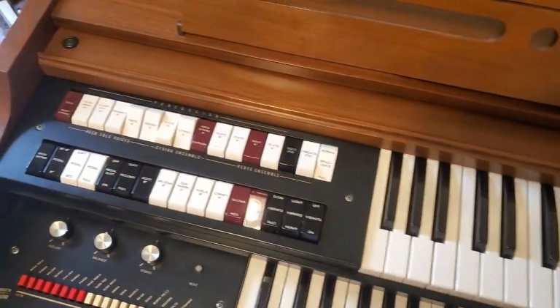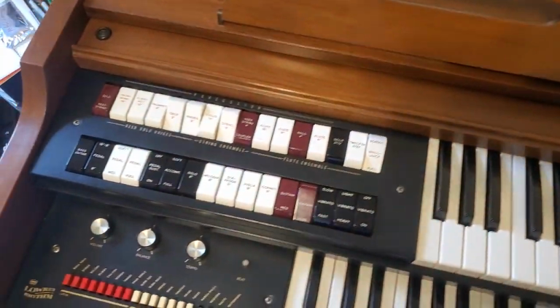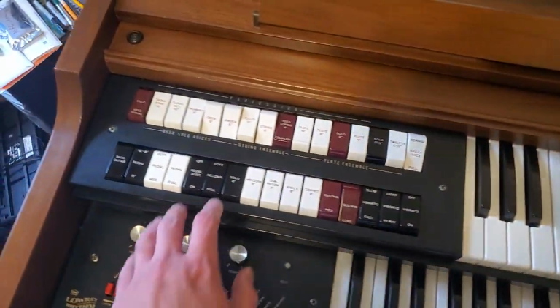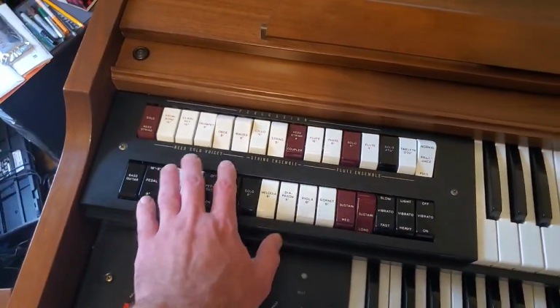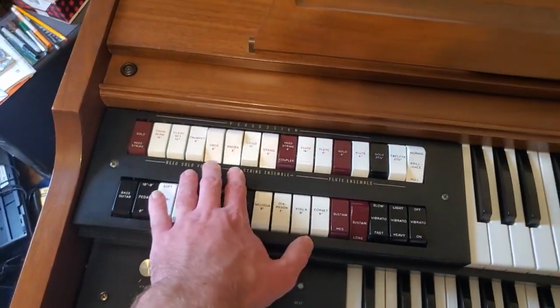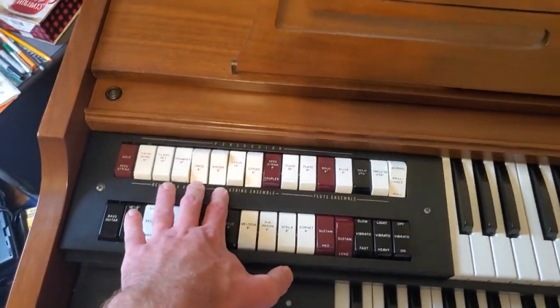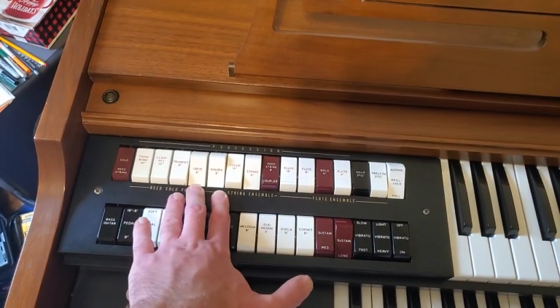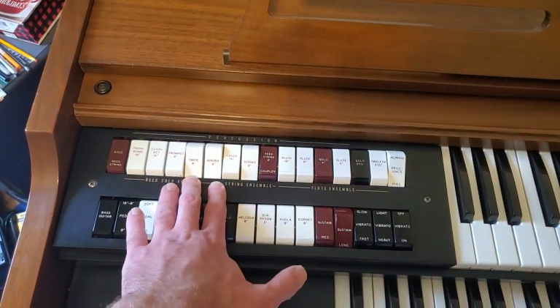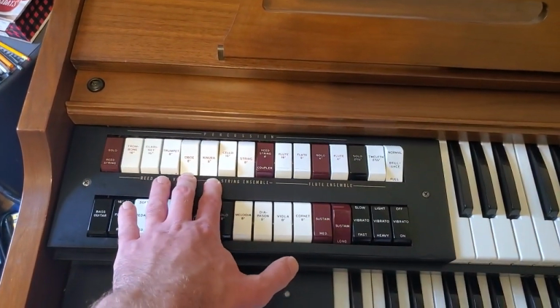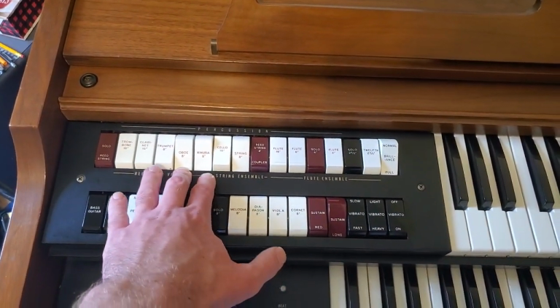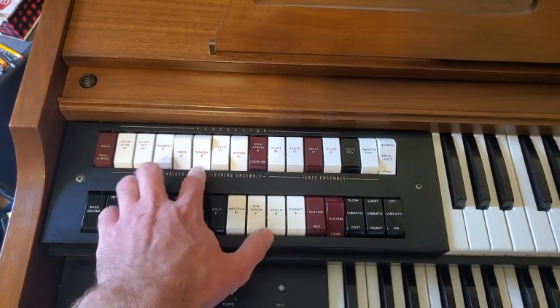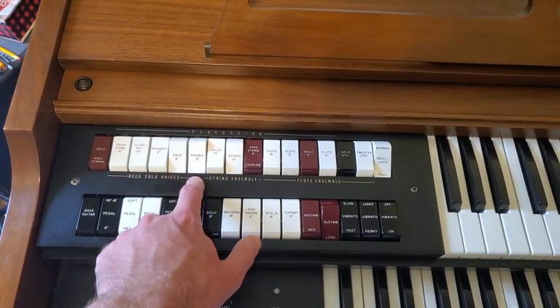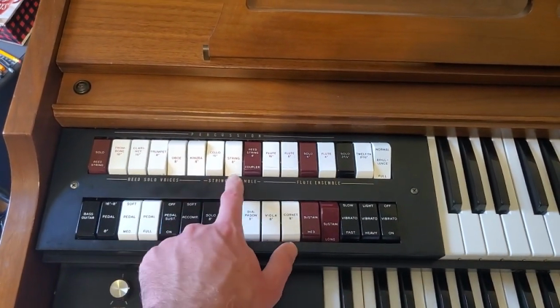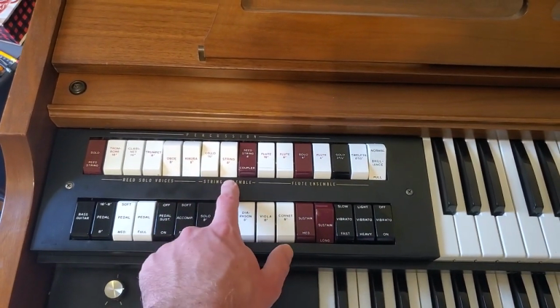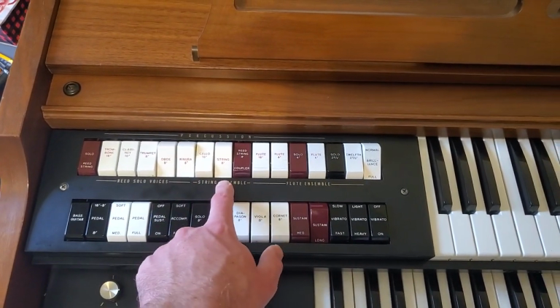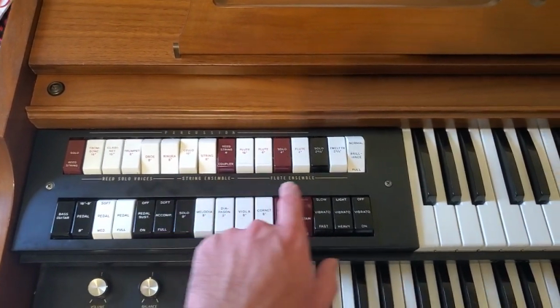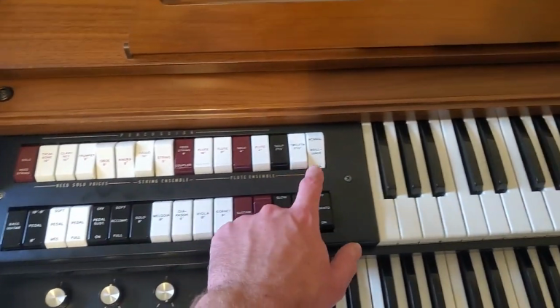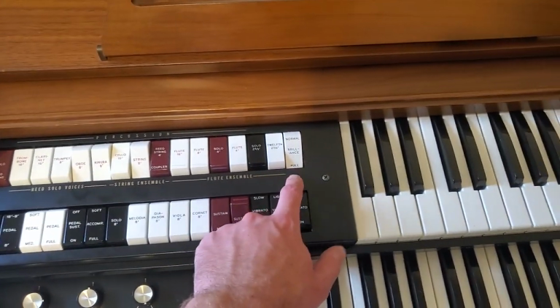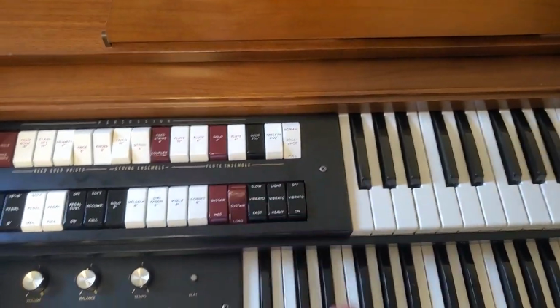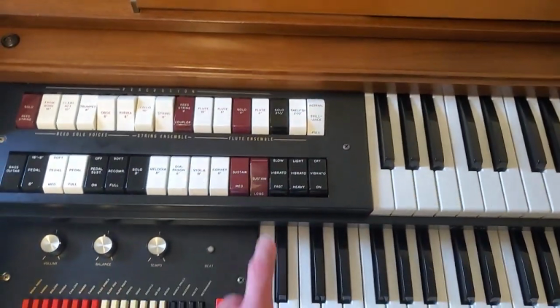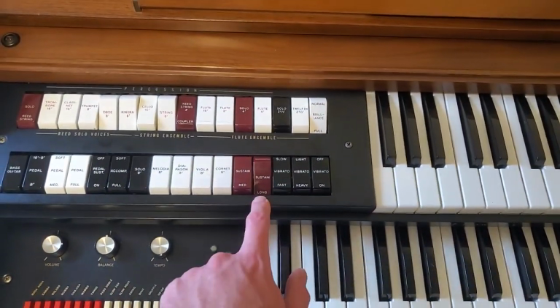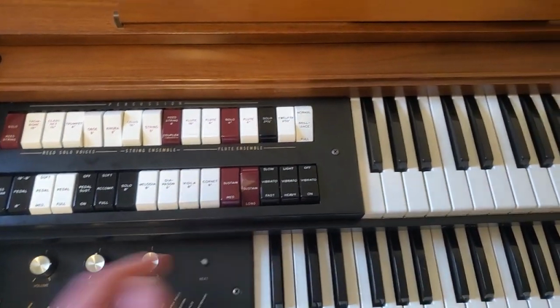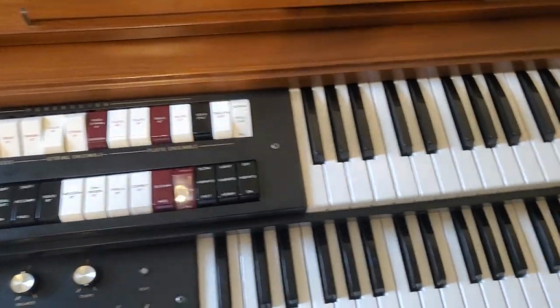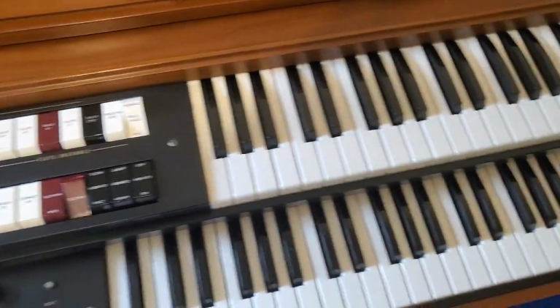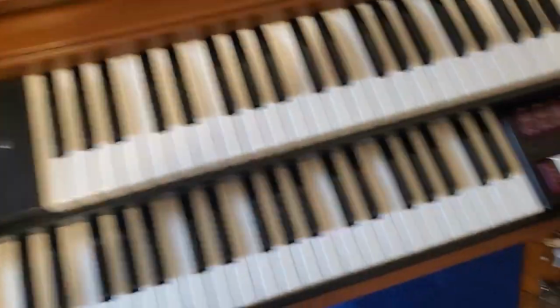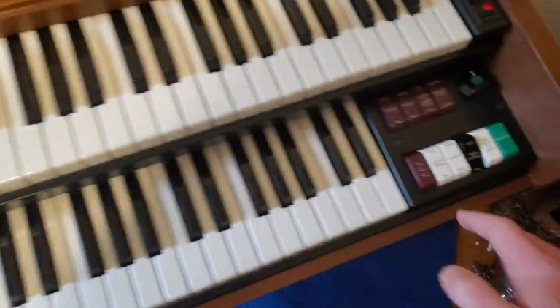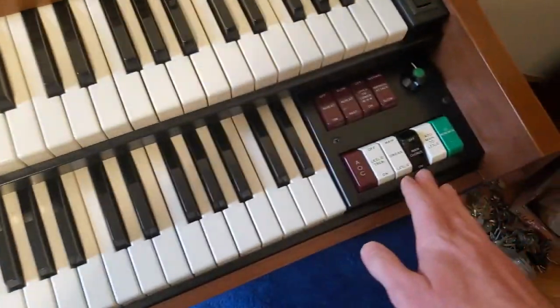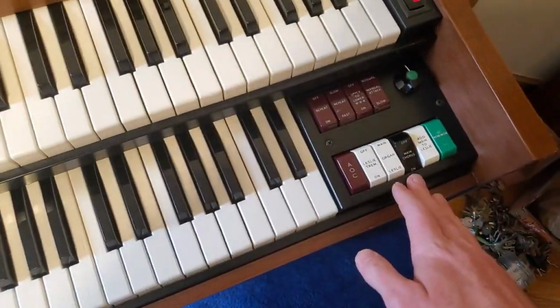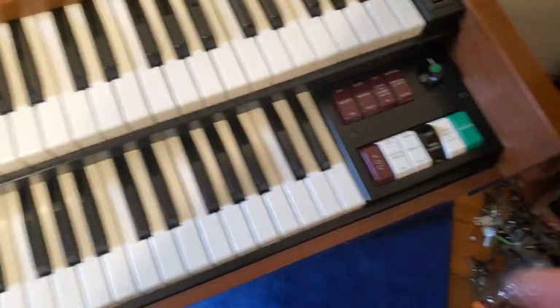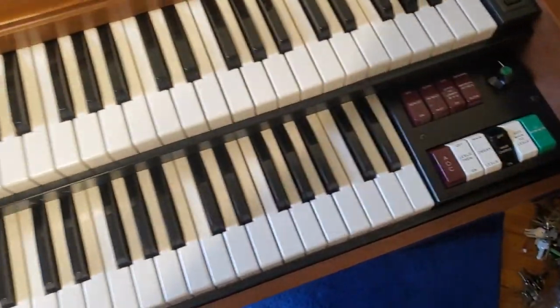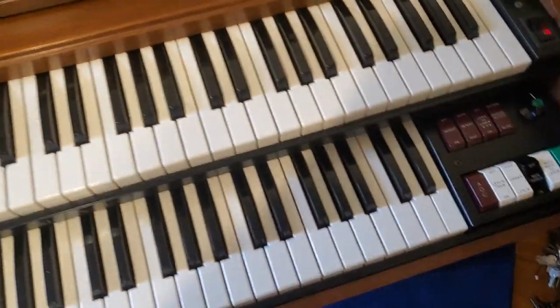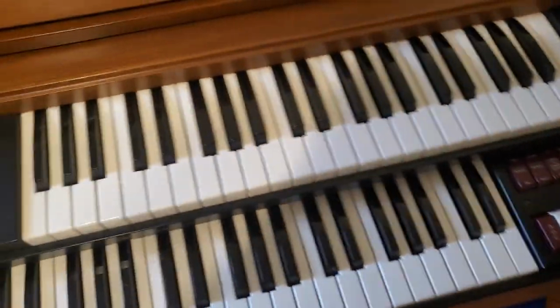The registration for this is quite simple. We put it on oboe, canura, and string, with brilliance on full, sustain on long, of course. And to turn on the main chorus.